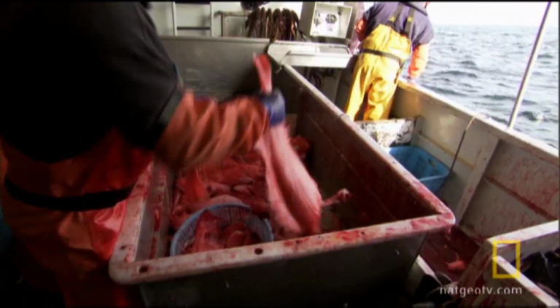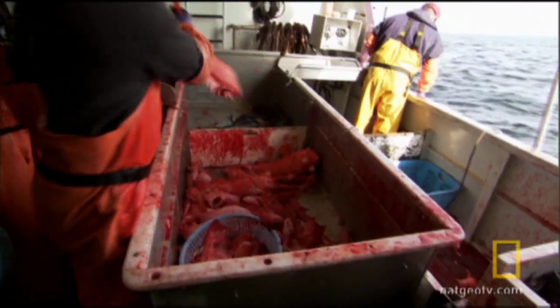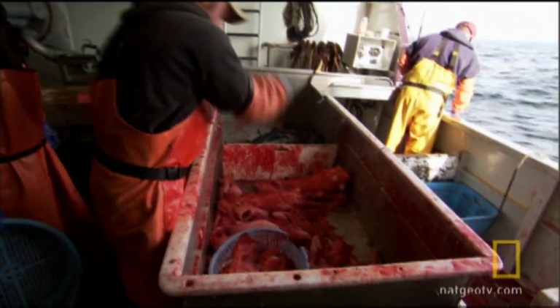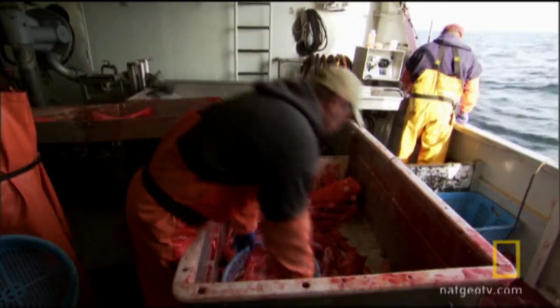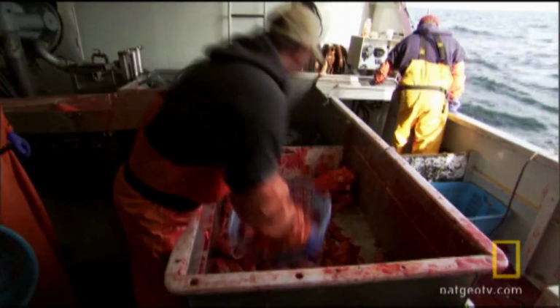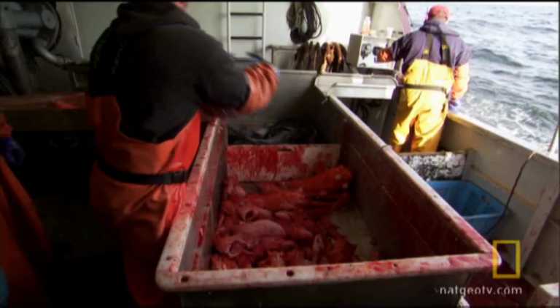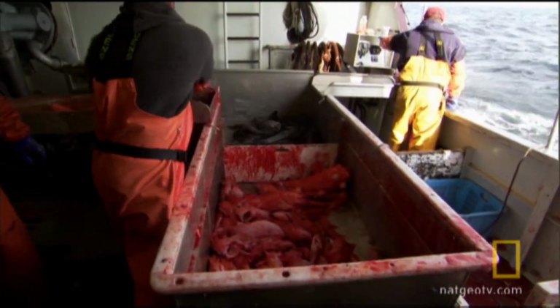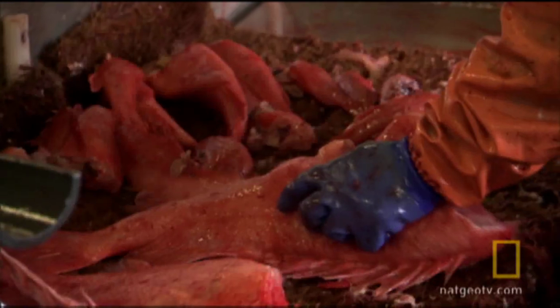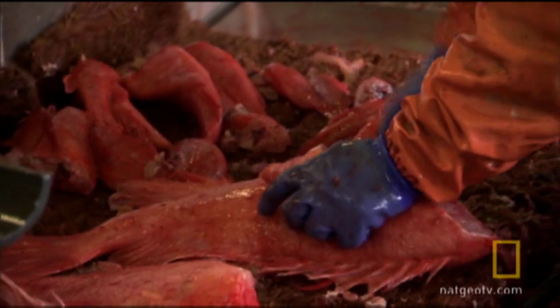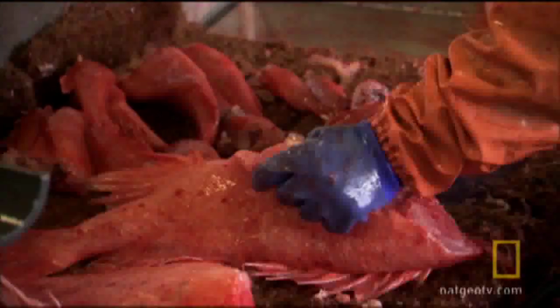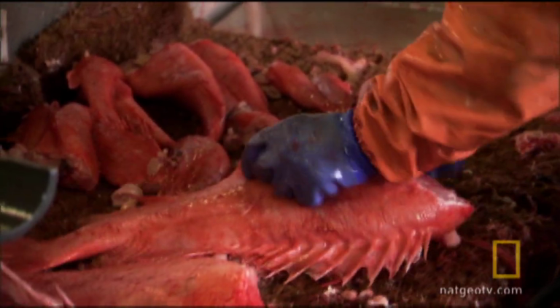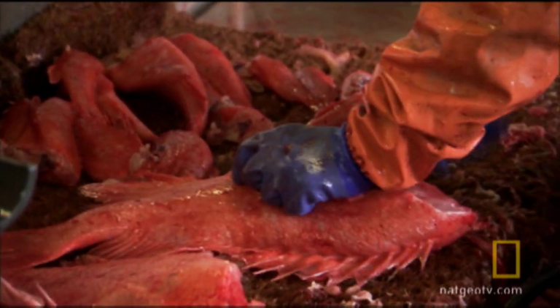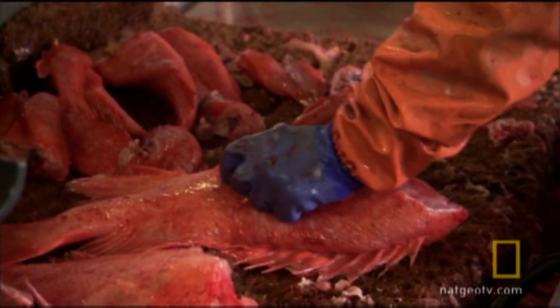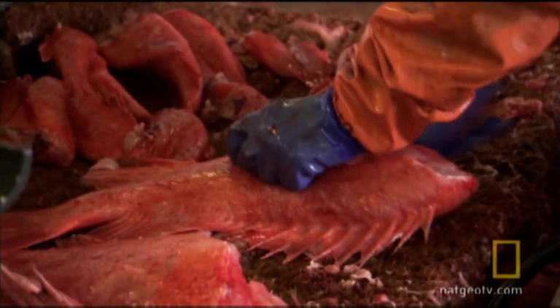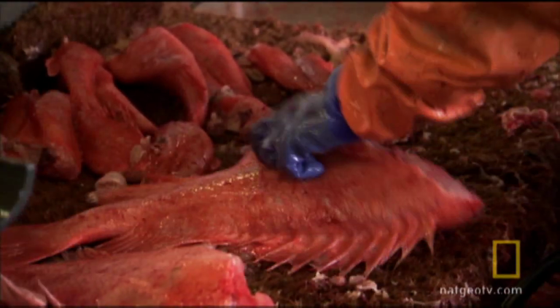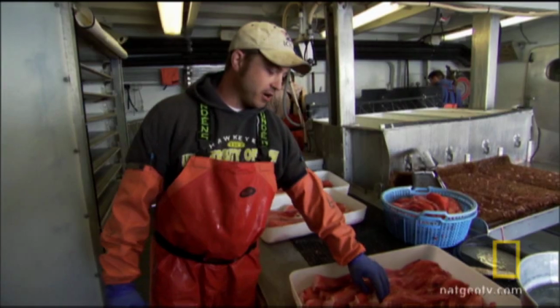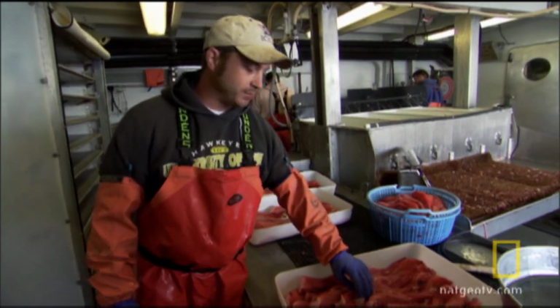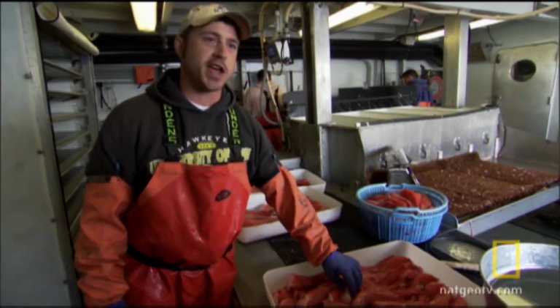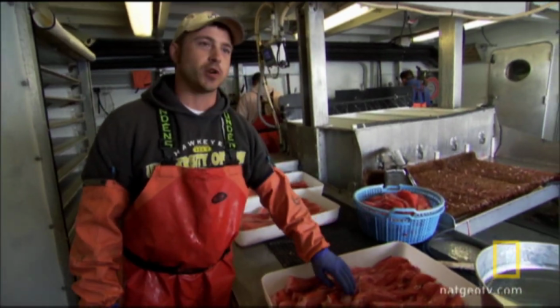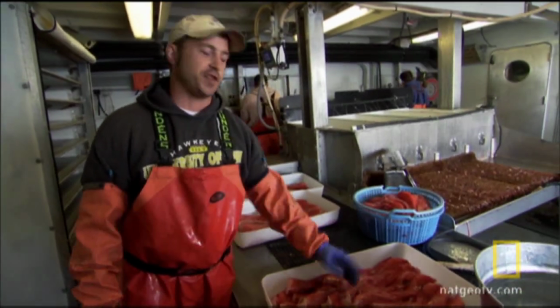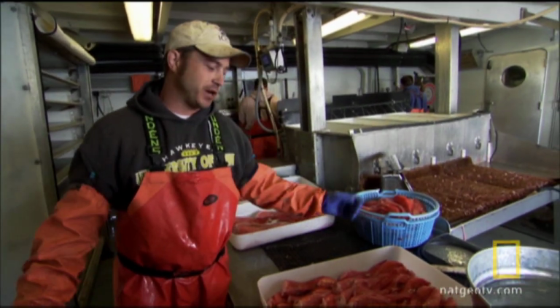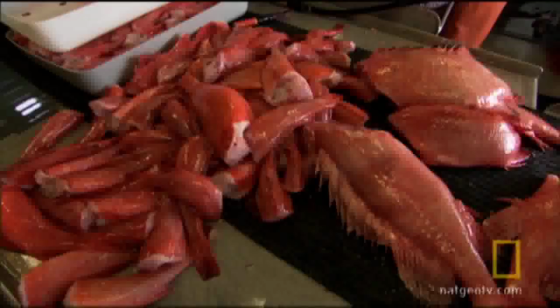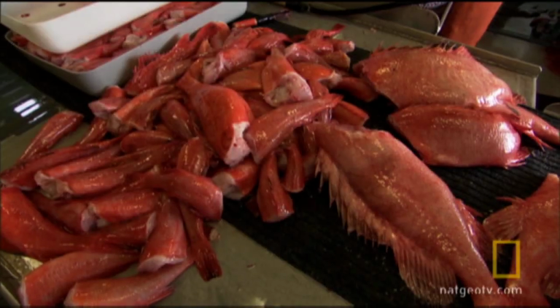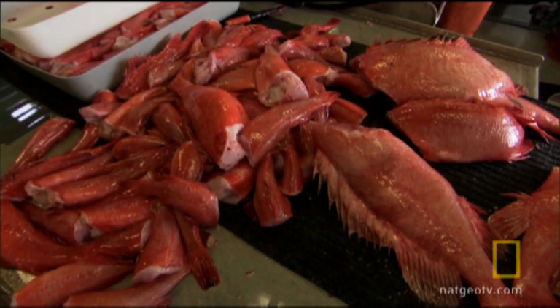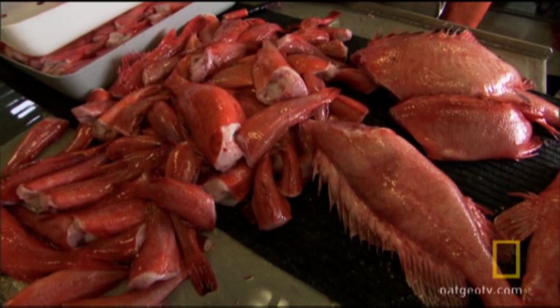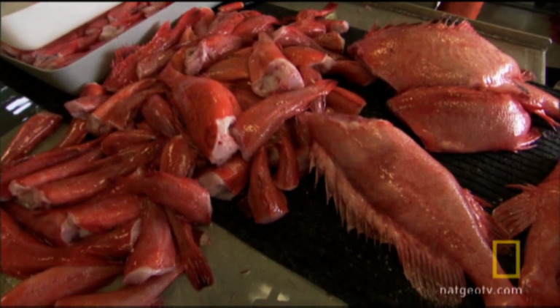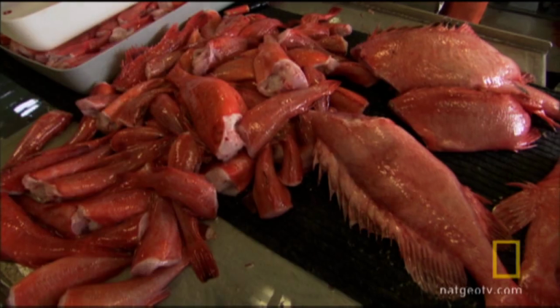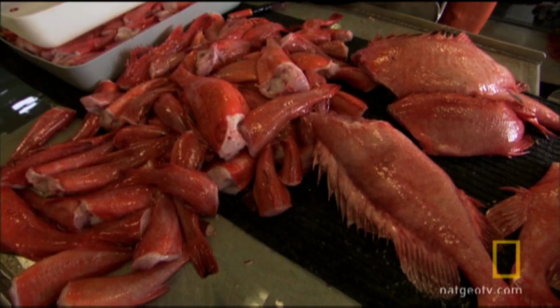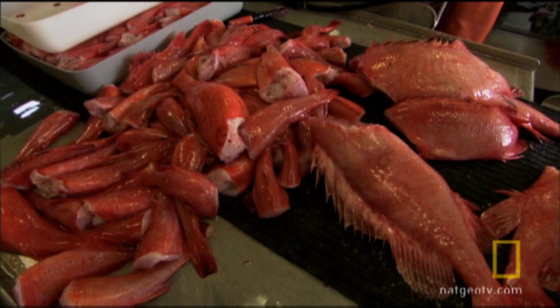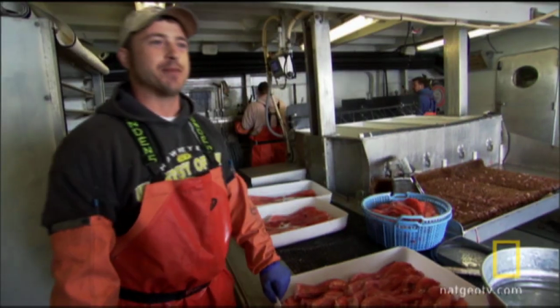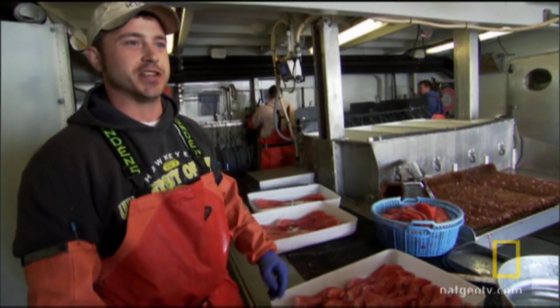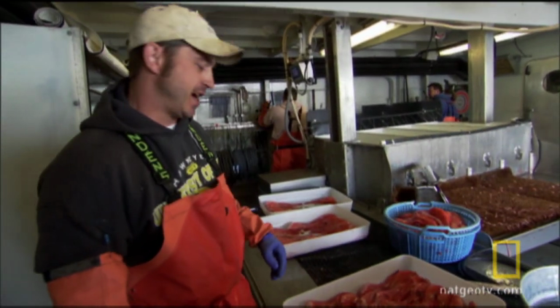But the cruise-off has also pulled up quite a bit of bycatch in the form of slope rockfish. These right here are thorny heads, or idiot fish as we like to call them. They'll ruin your day if you get spined by them — they've got poison in their spines.